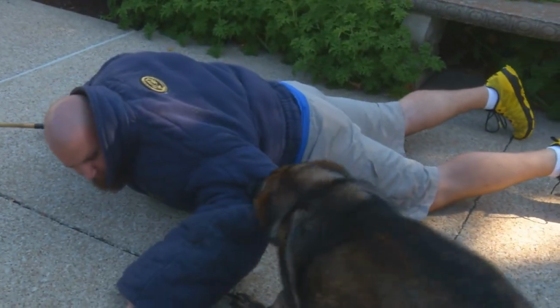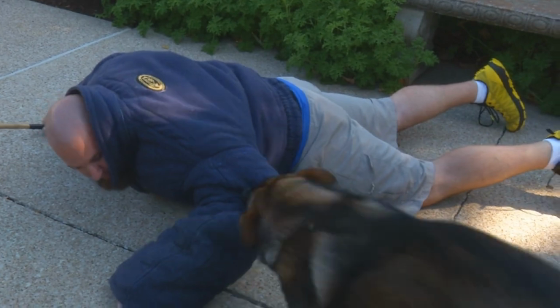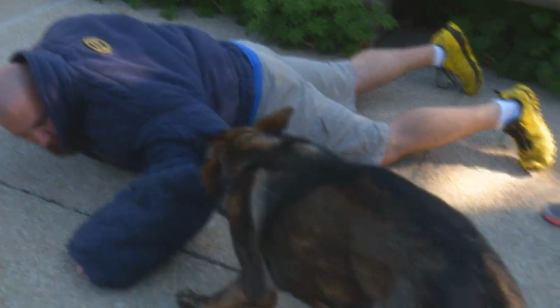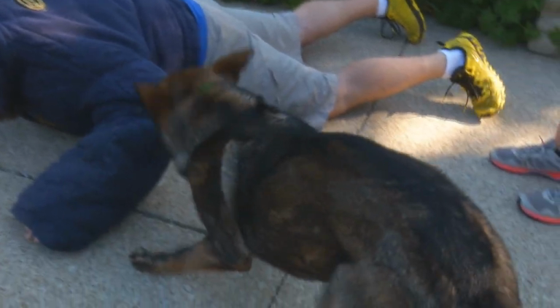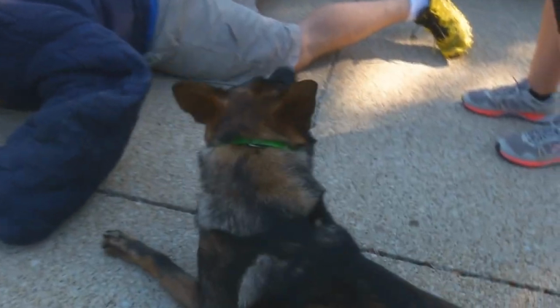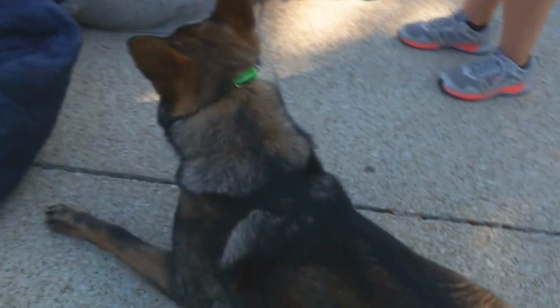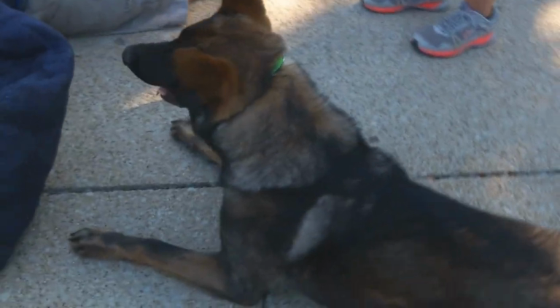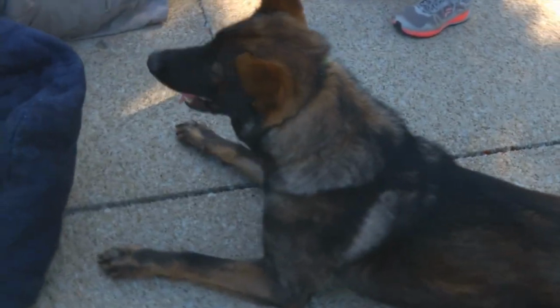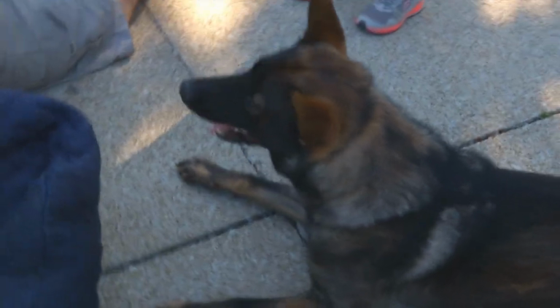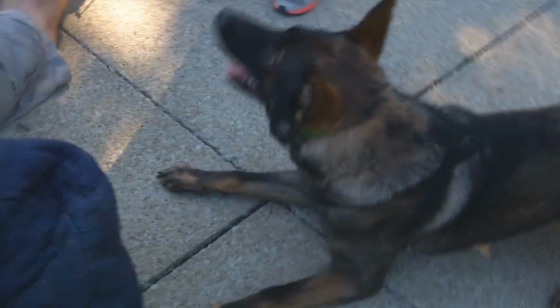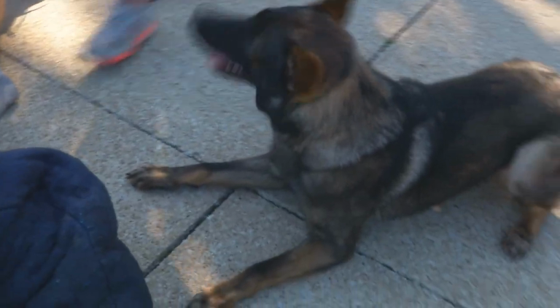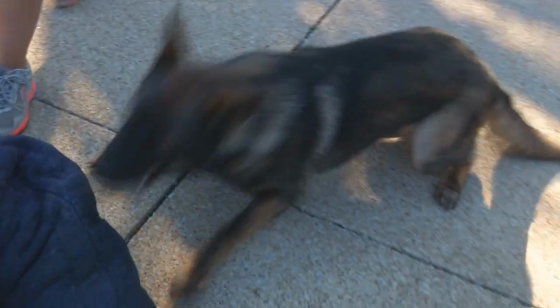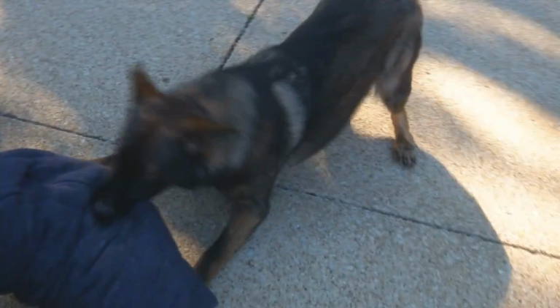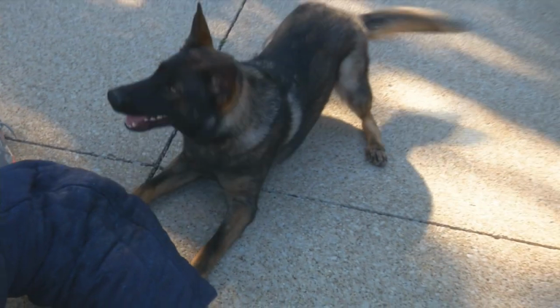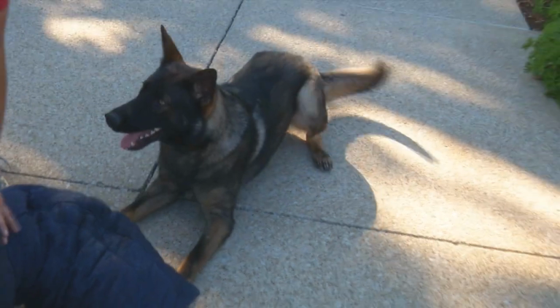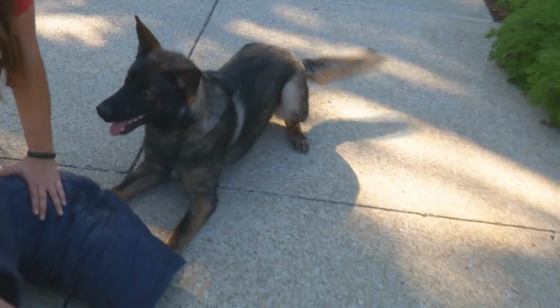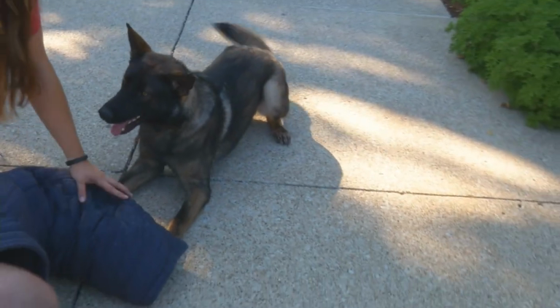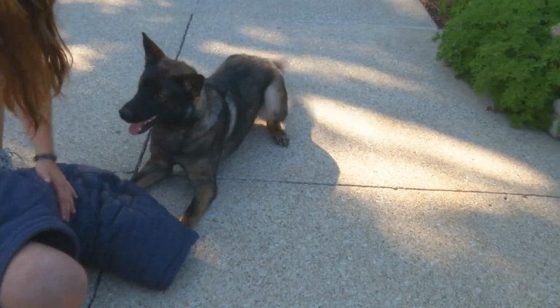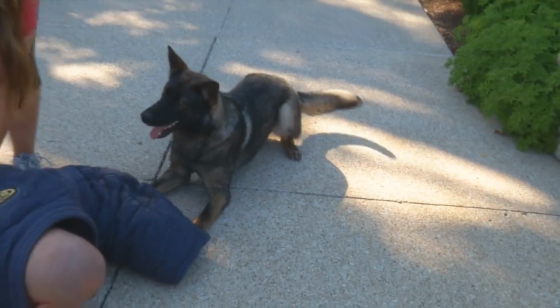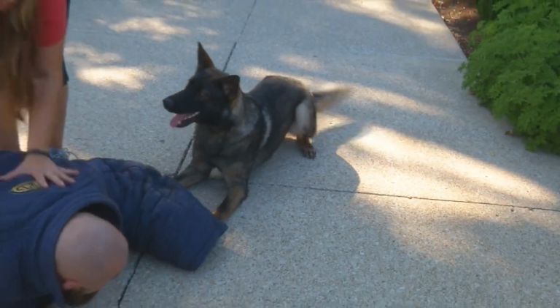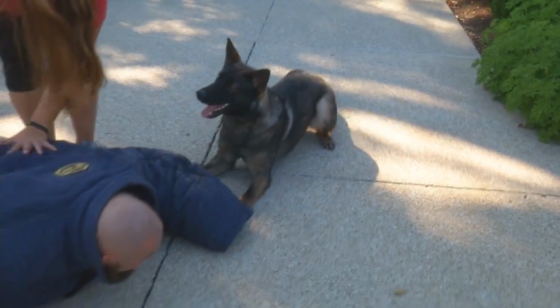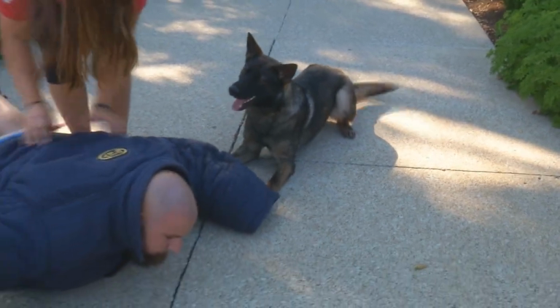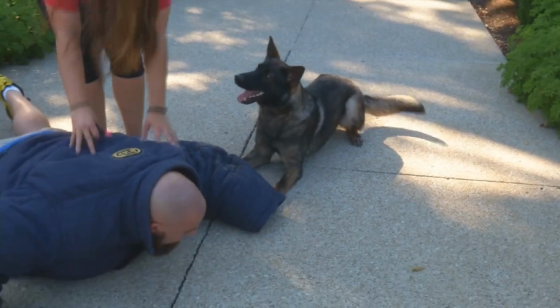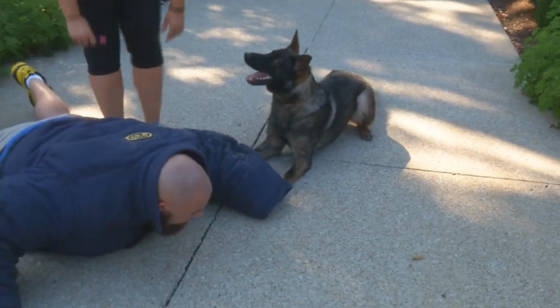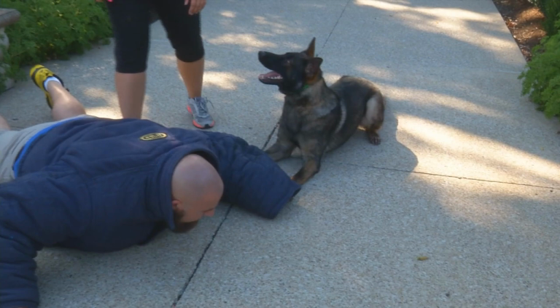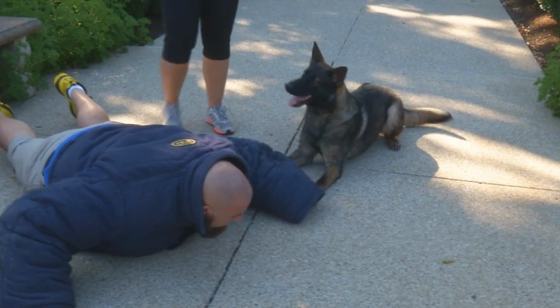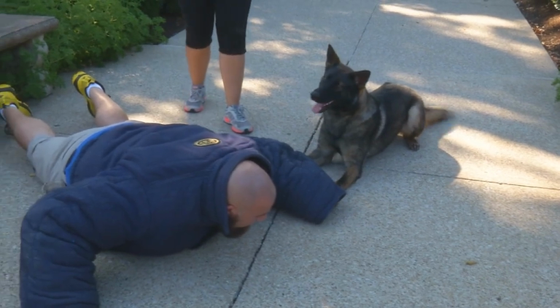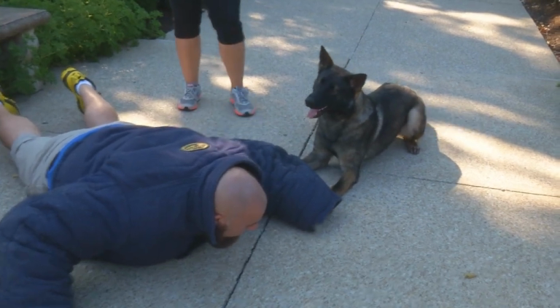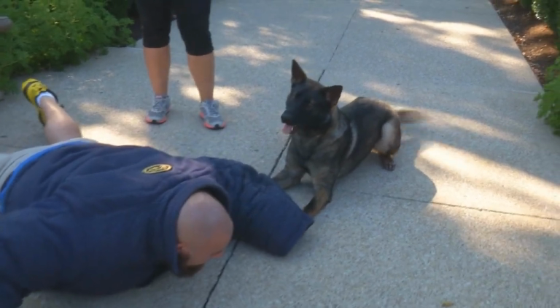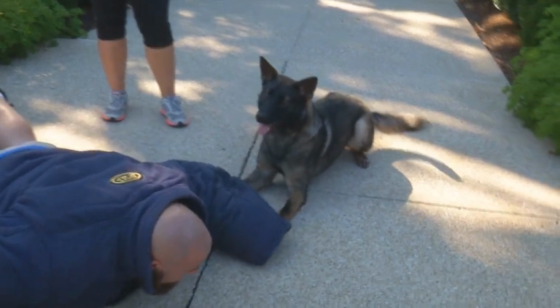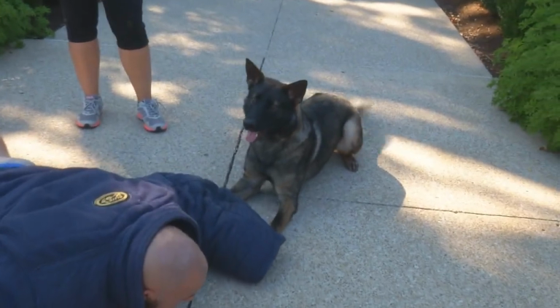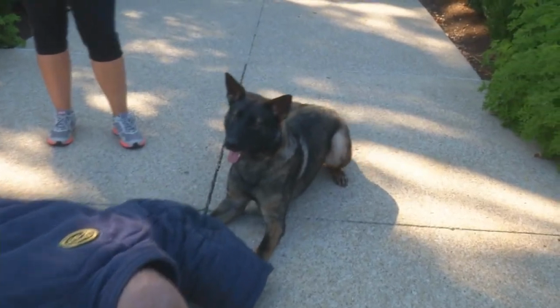Once again, Casey has one hundred and ten percent control over this dog. As long as this guy doesn't move, the dog is no threat to him. This is a training scenario — we're just out here practicing with Isler.